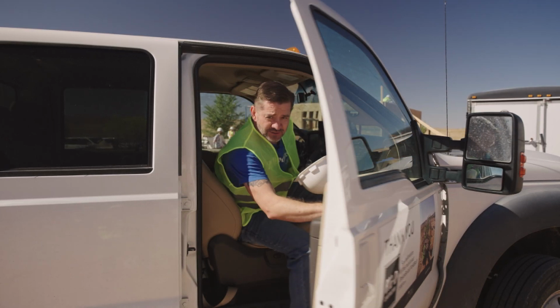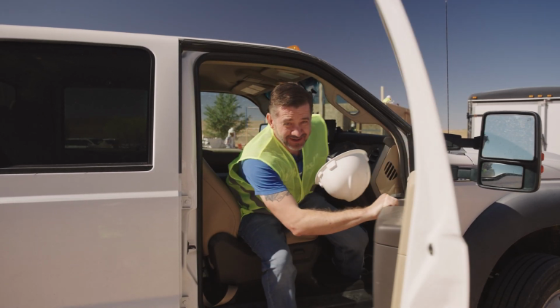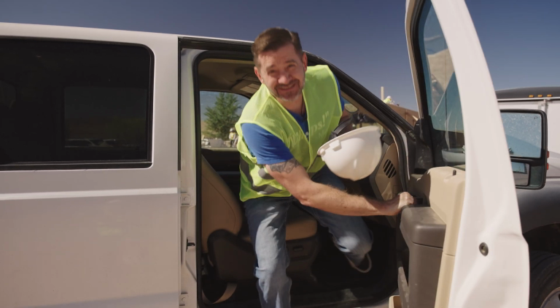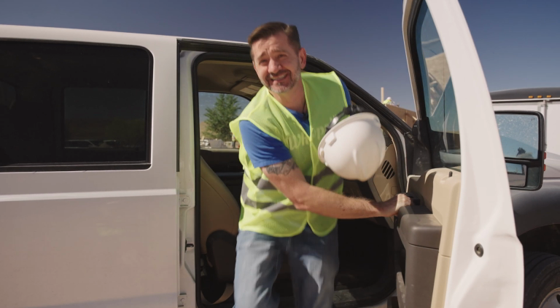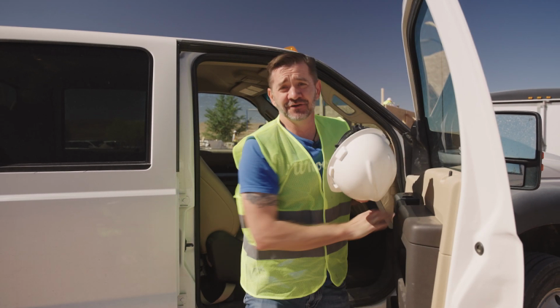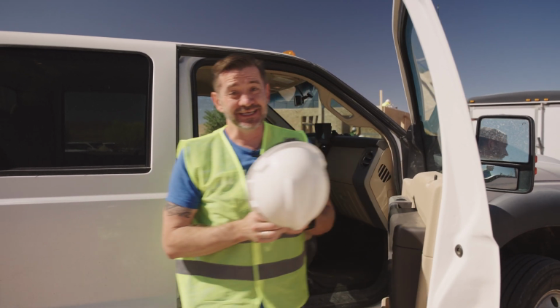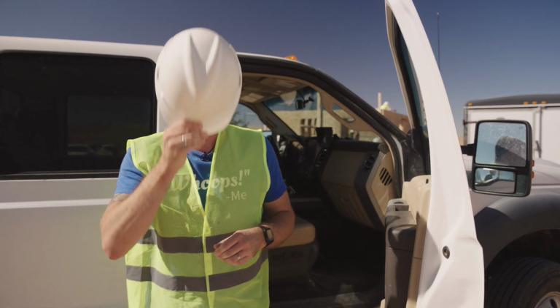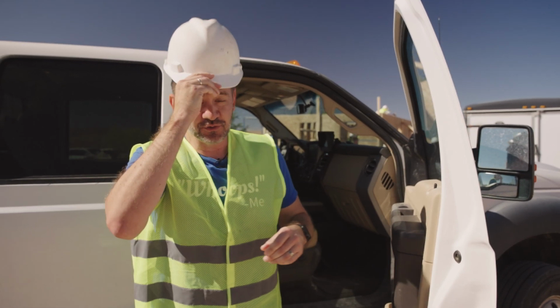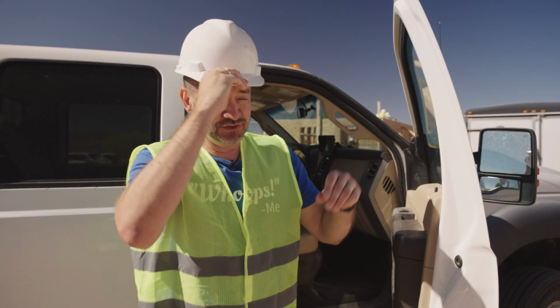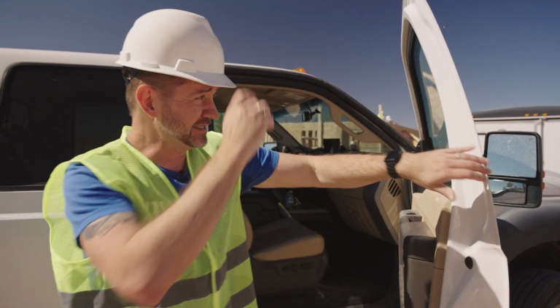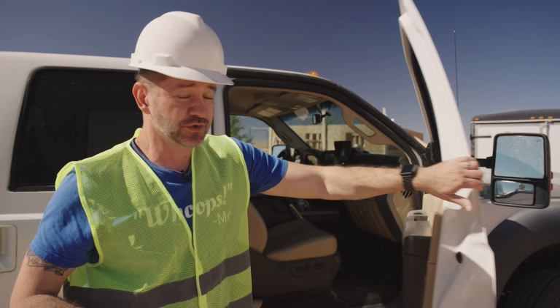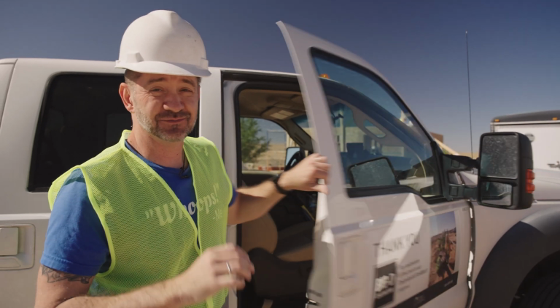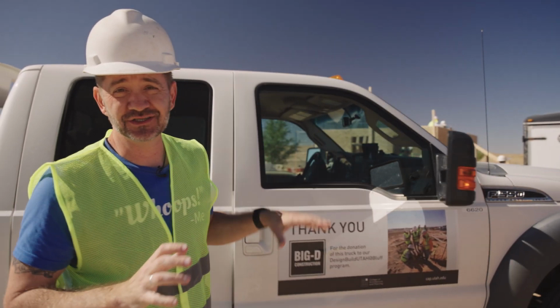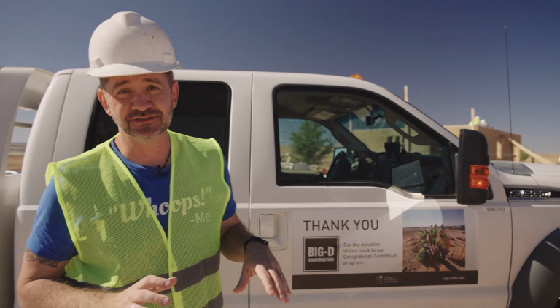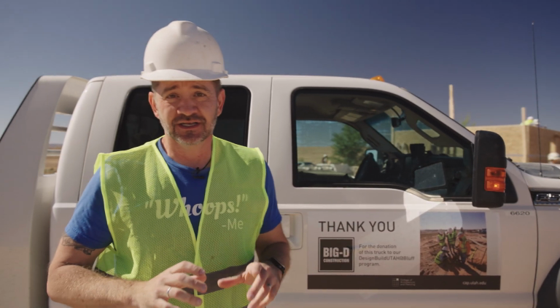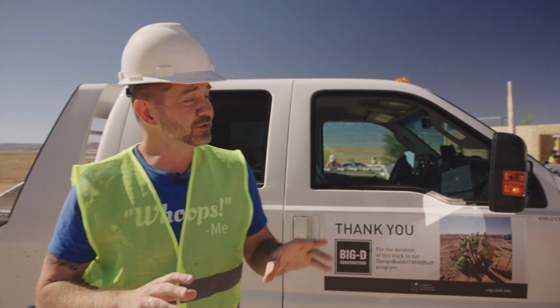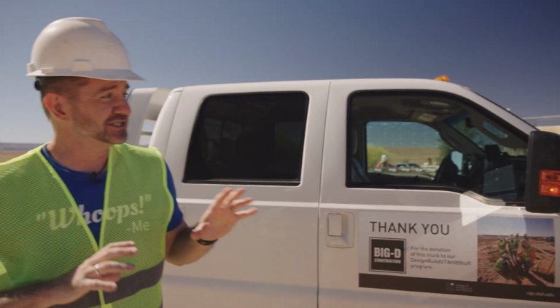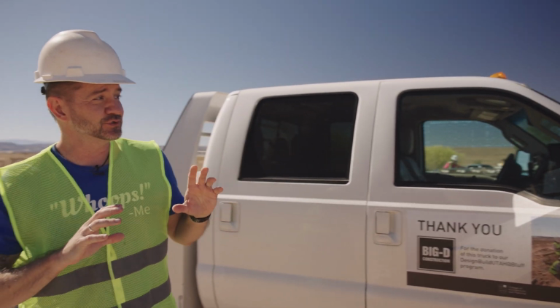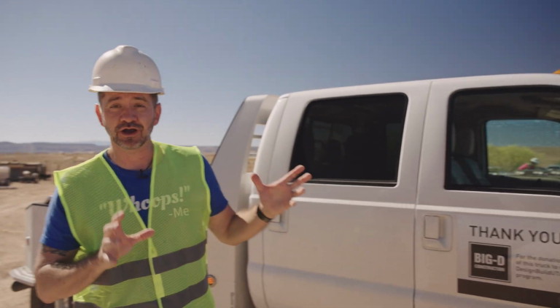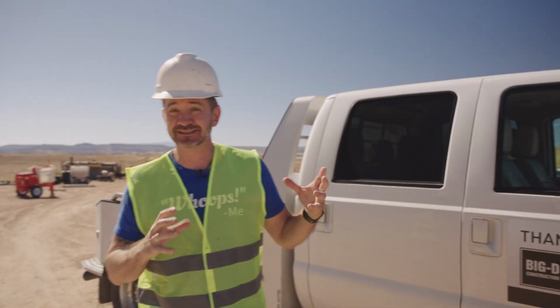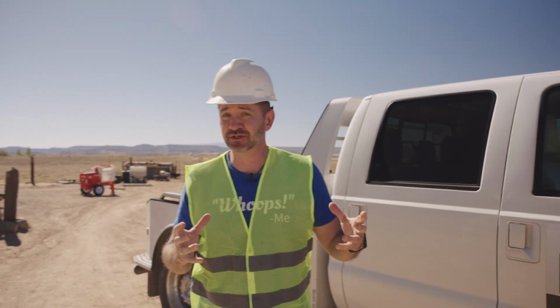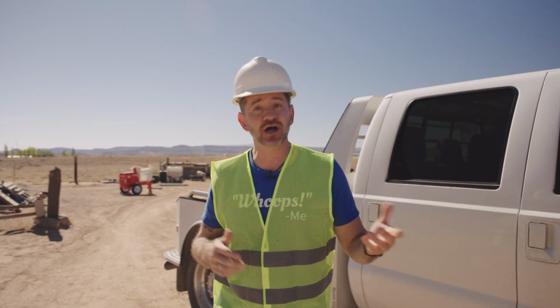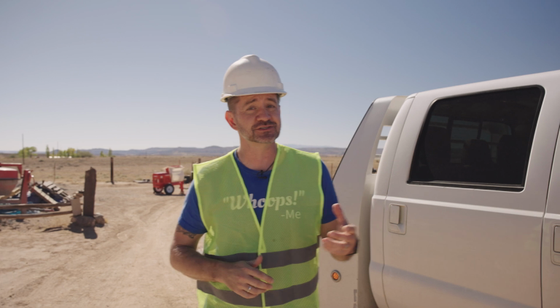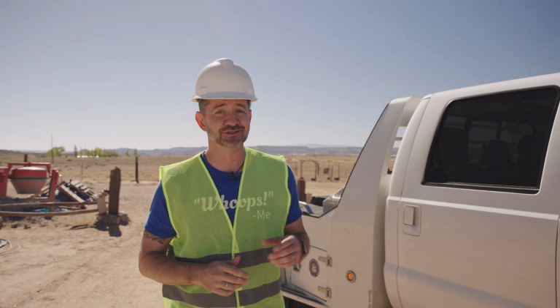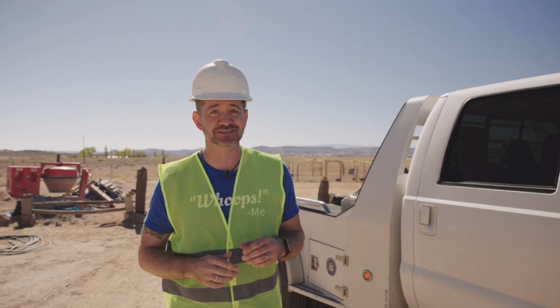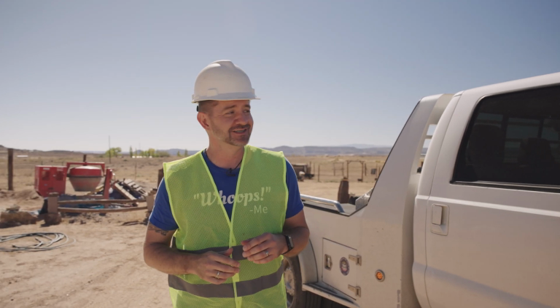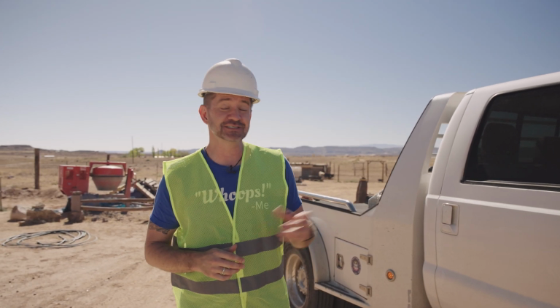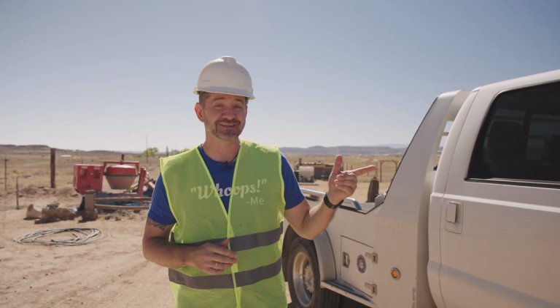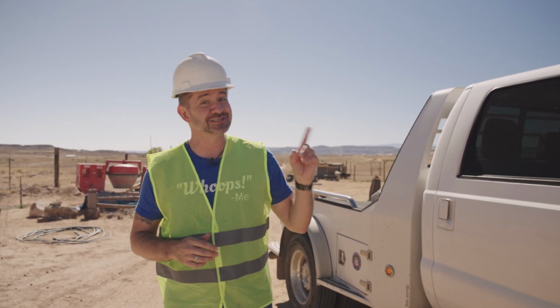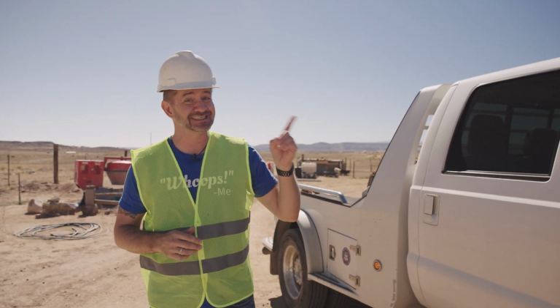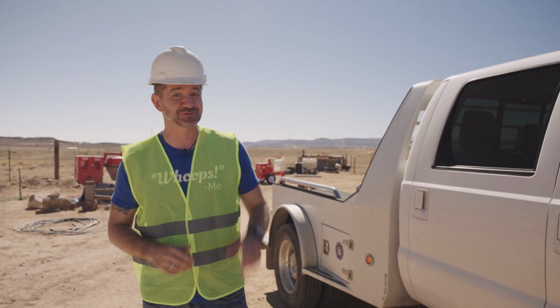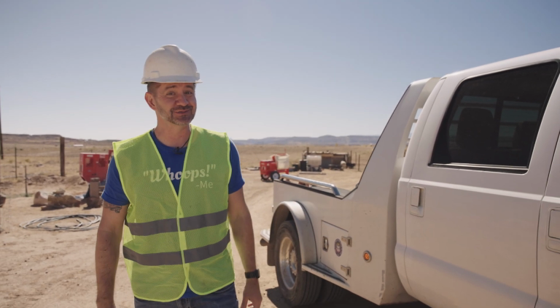We just drove about 15 minutes from the campus to Herman and Judy's place where they're actually building the new house. We're going to get a chance to walk around, see what they're building, and talk to some of the students about their experience. This is where we see how things are really getting built.